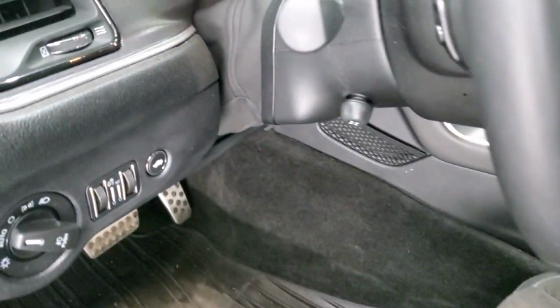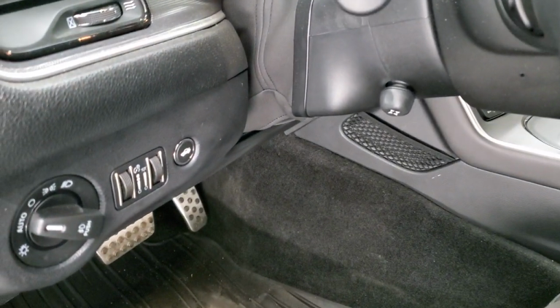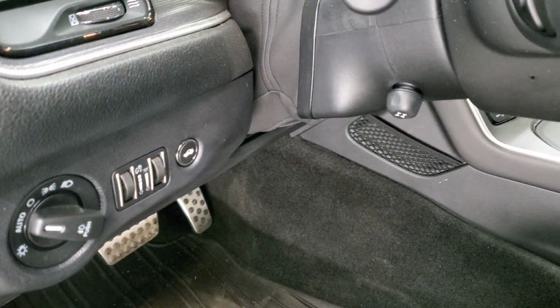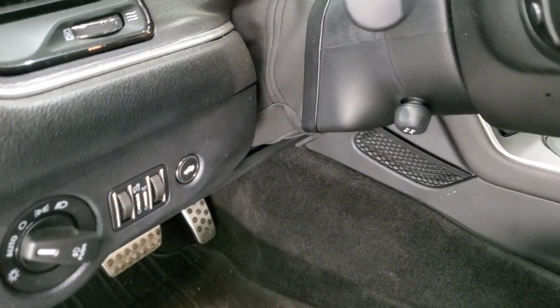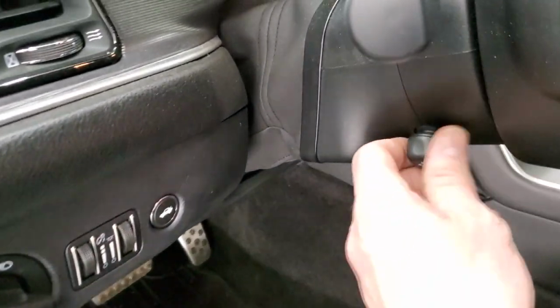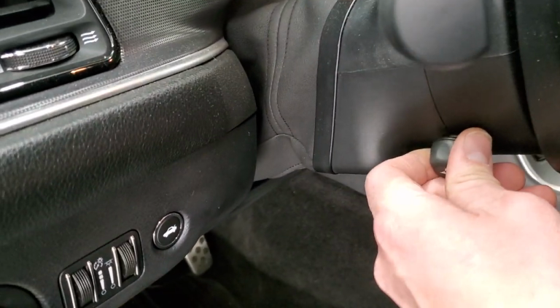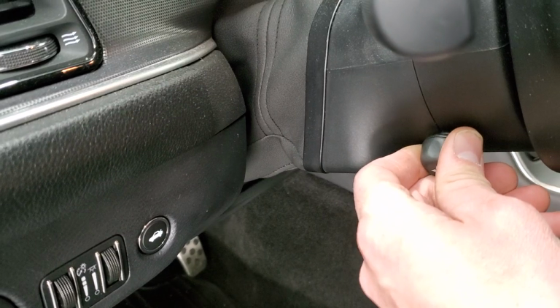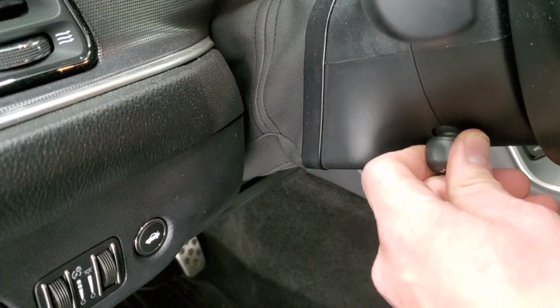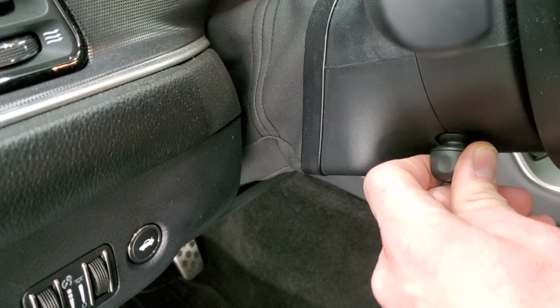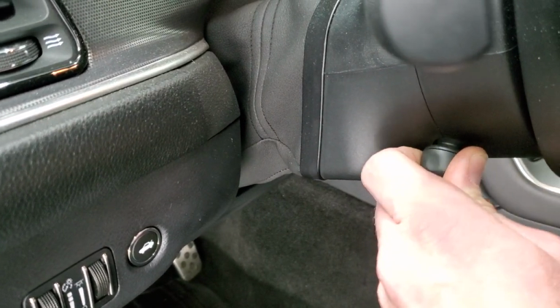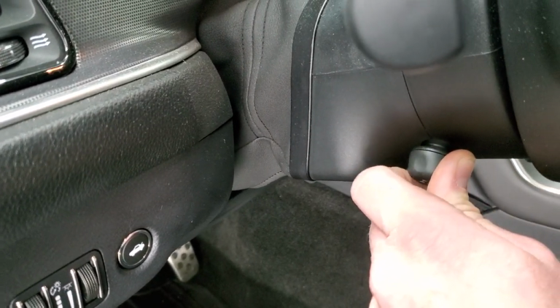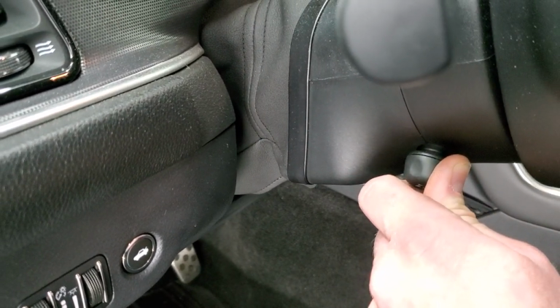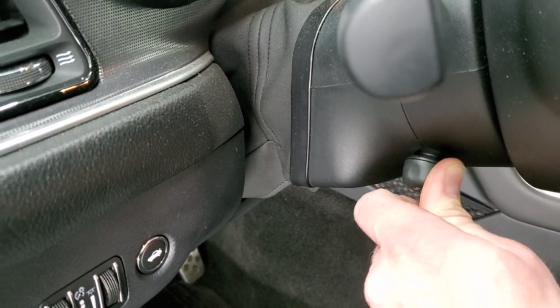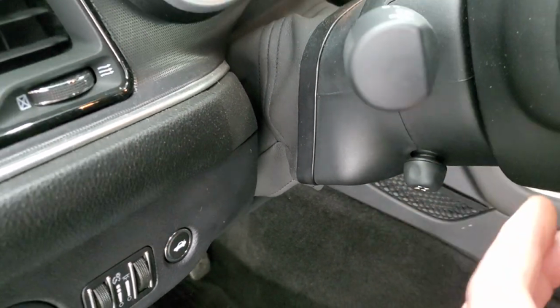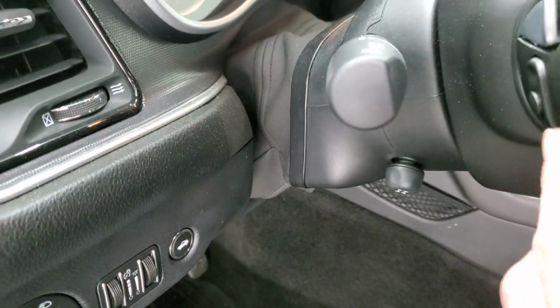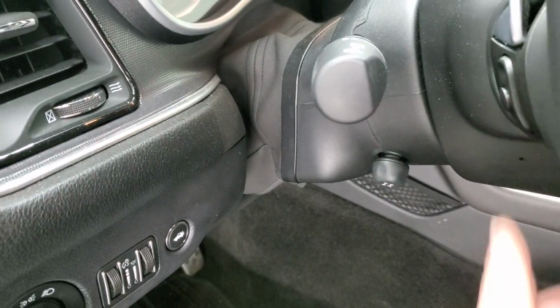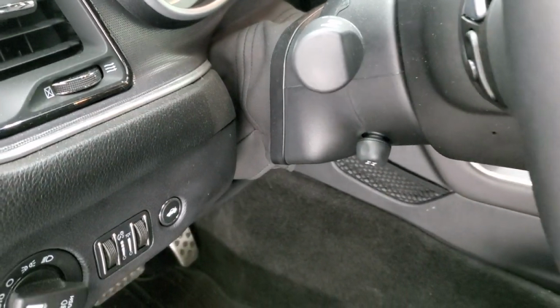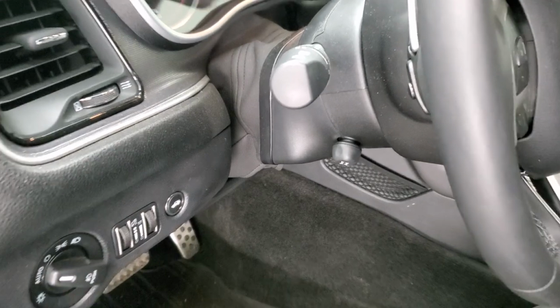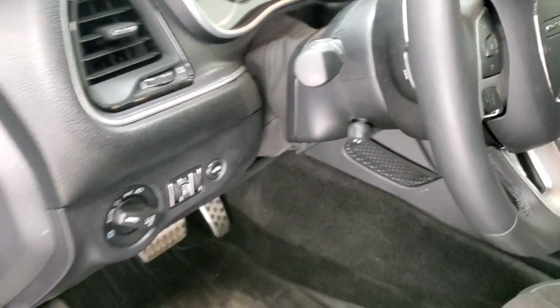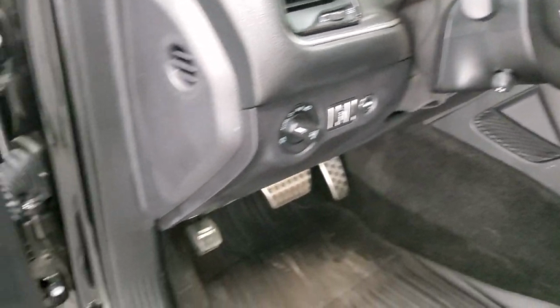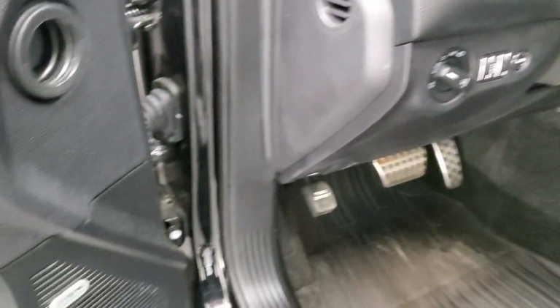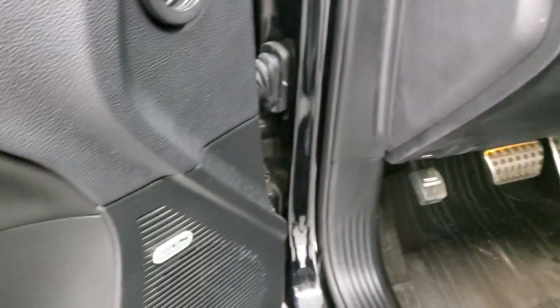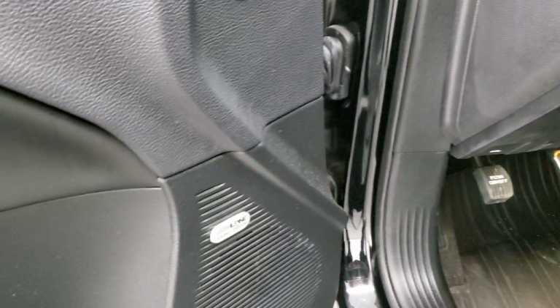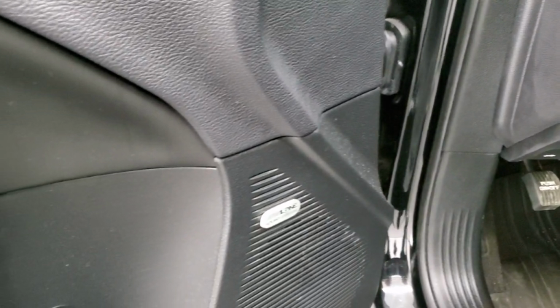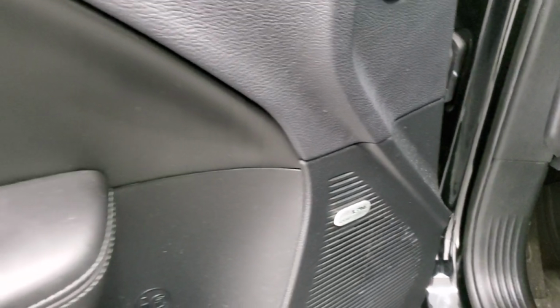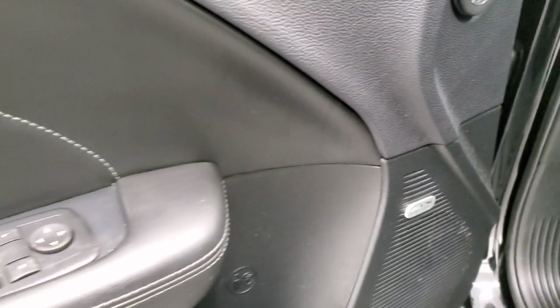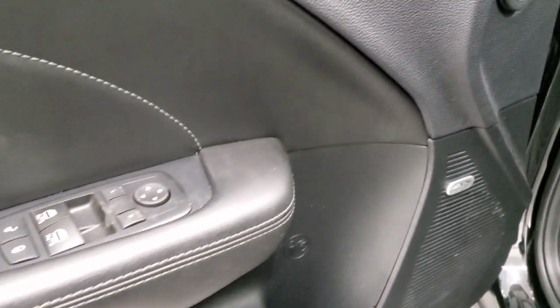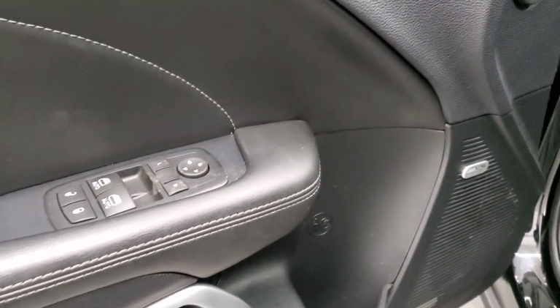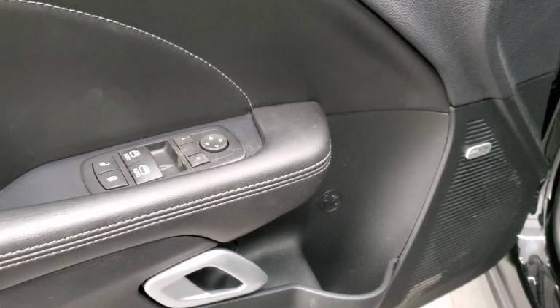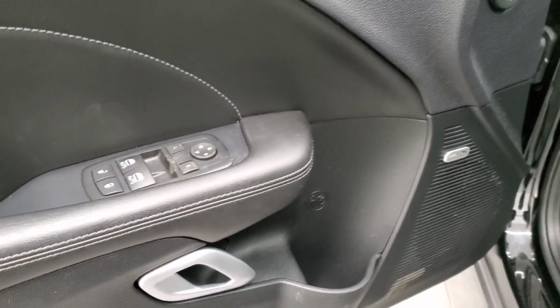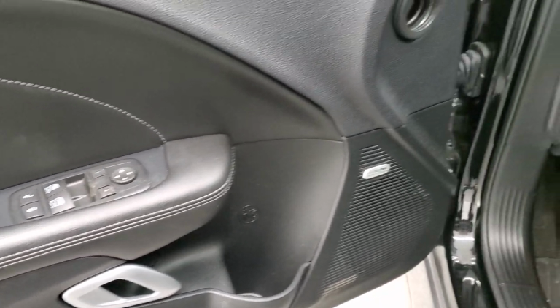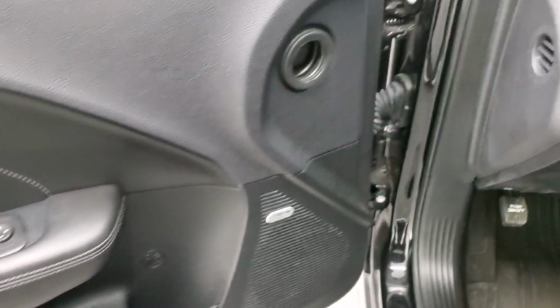Auto headlamps, power tilt and power telescopic steering wheel. You also get audio controls on the back of the steering wheel, an Alpine sound system, power windows, power locks, and power mirrors.